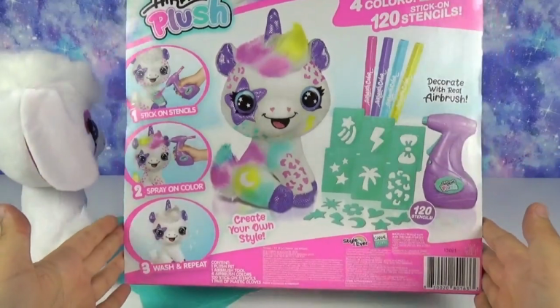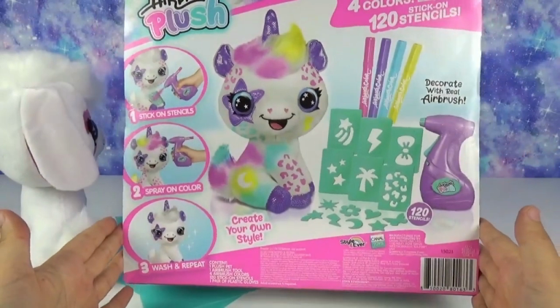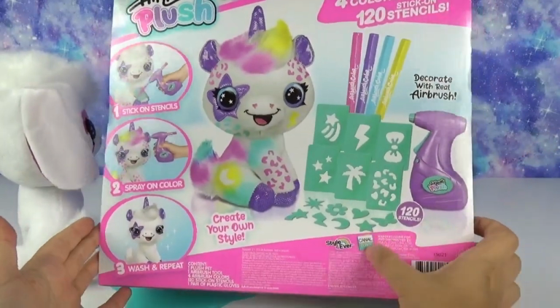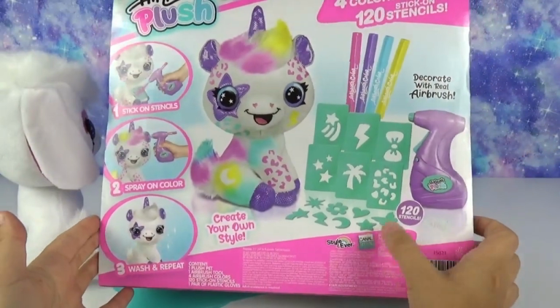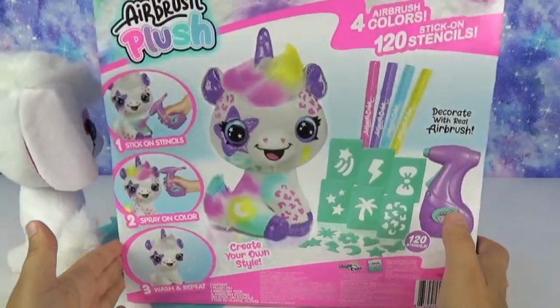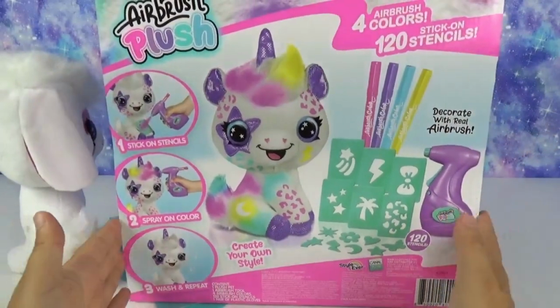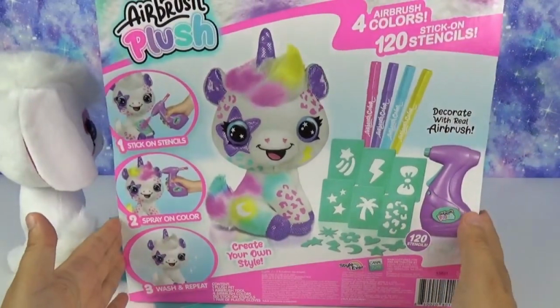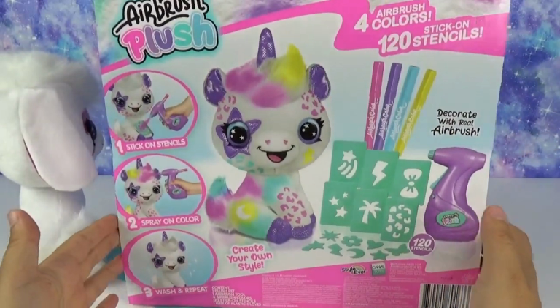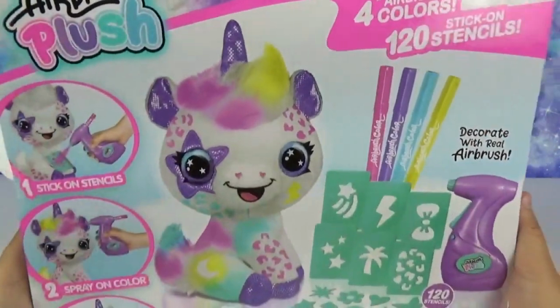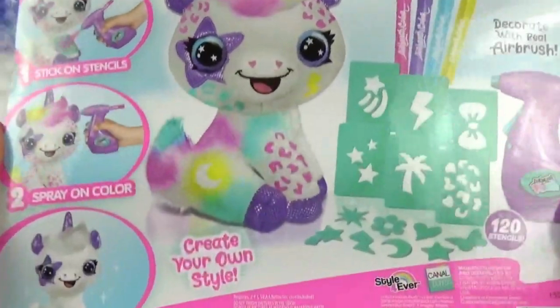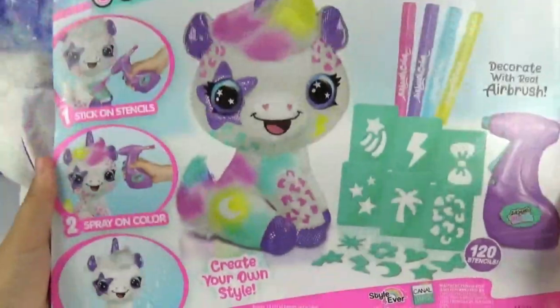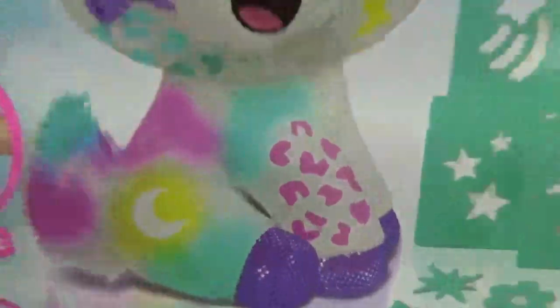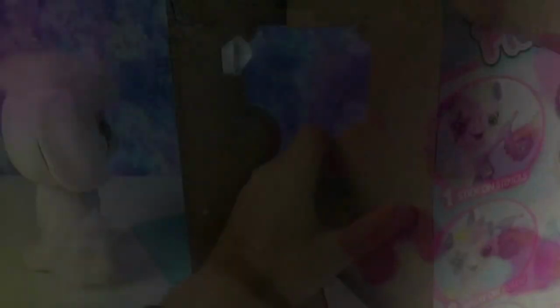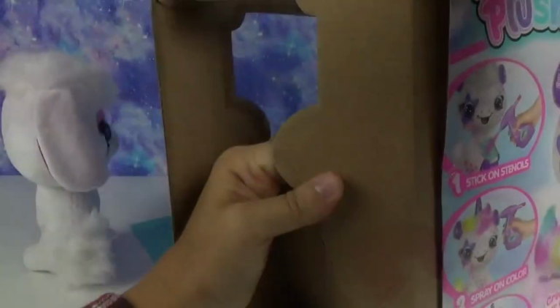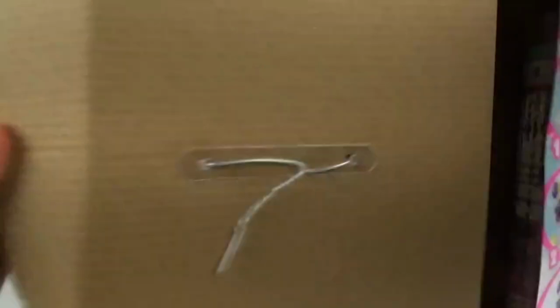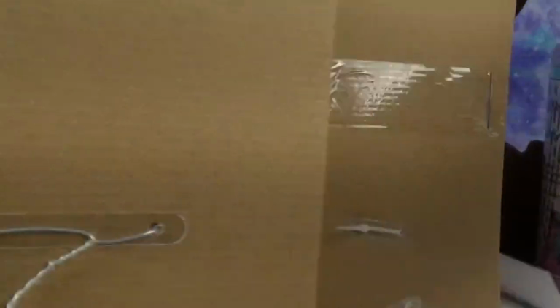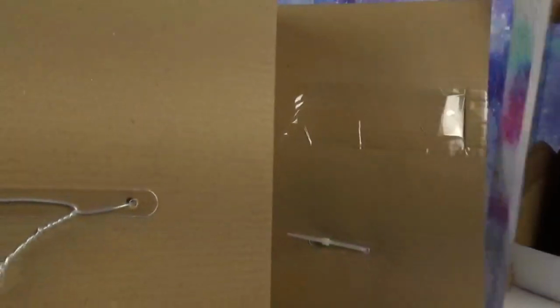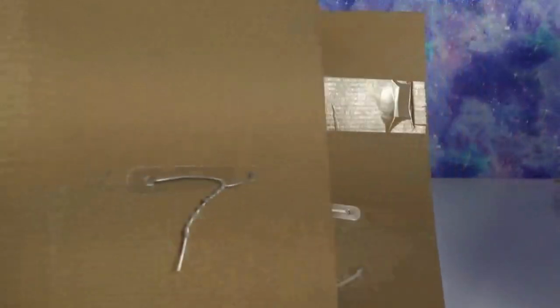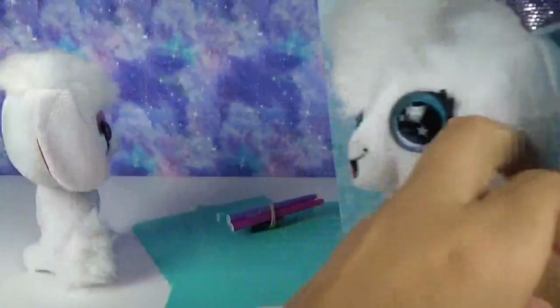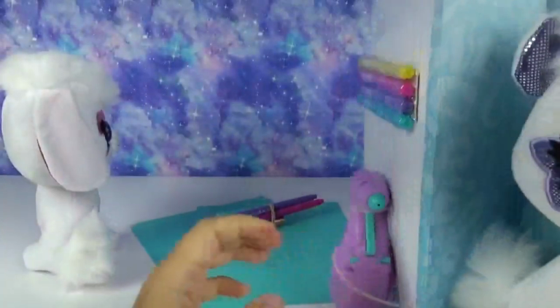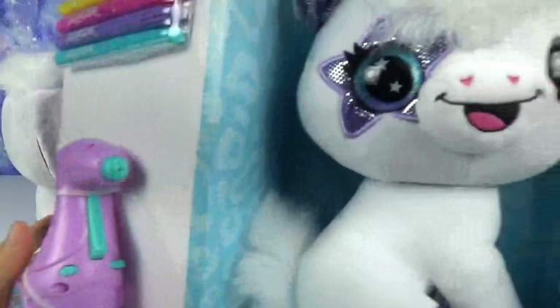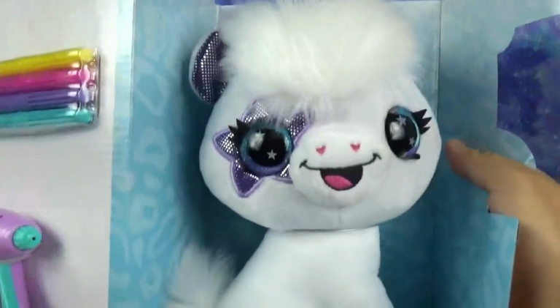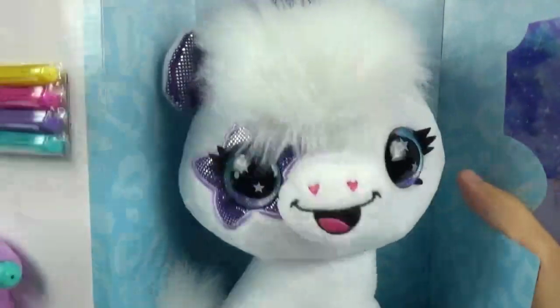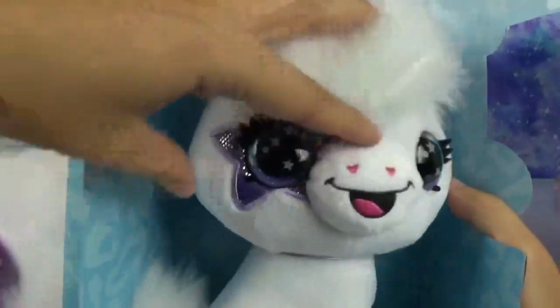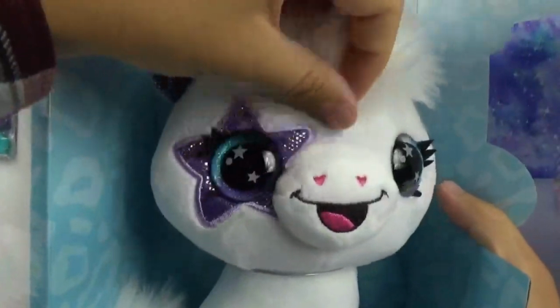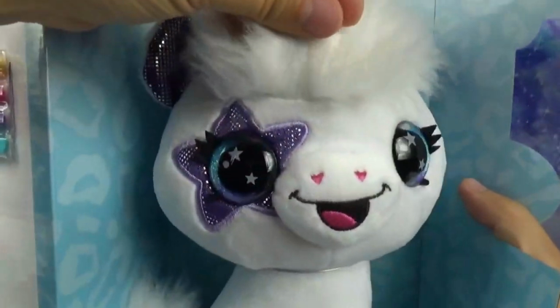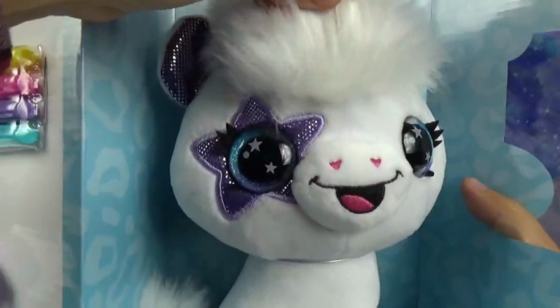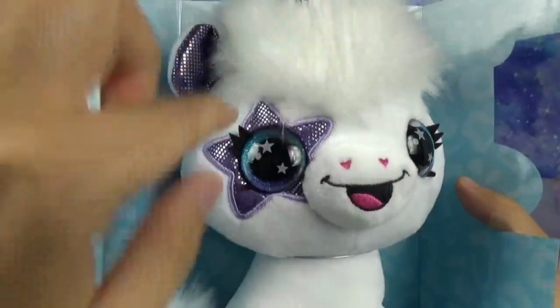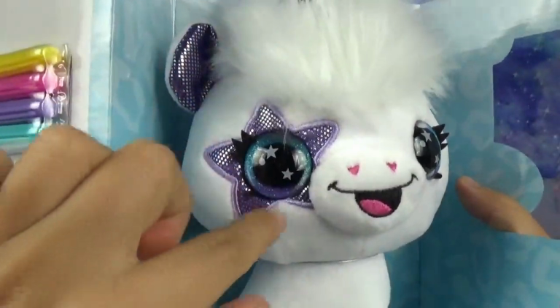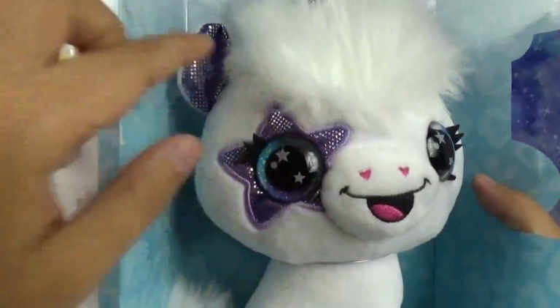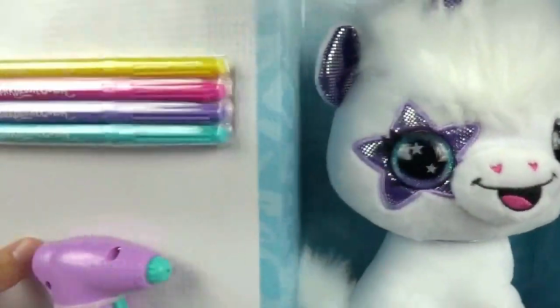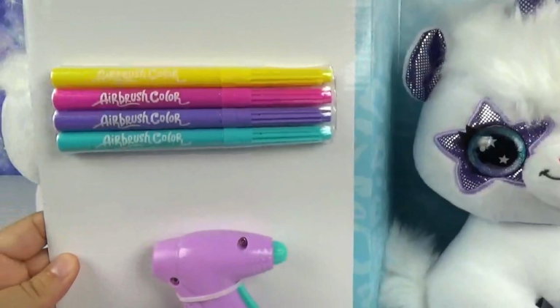We want to thank Kennel Toys so much for sending this to us. Let's jump right into it! She's so cute — look at her little star patched eye.